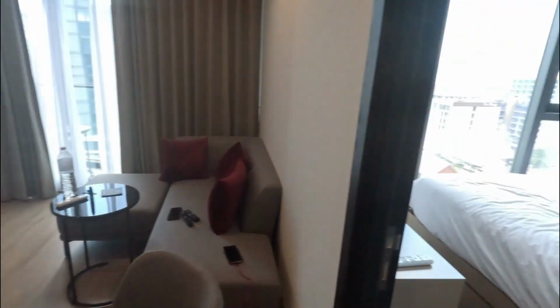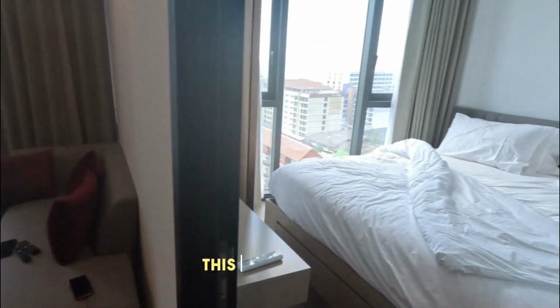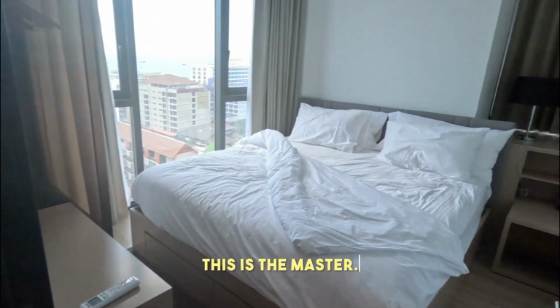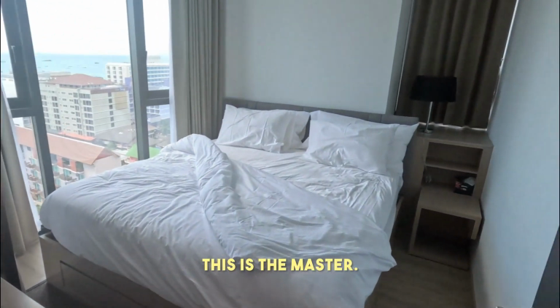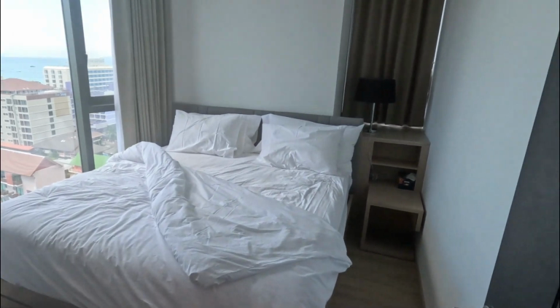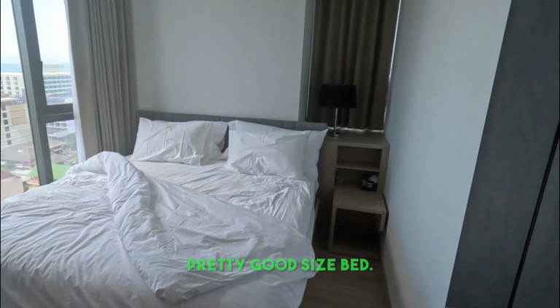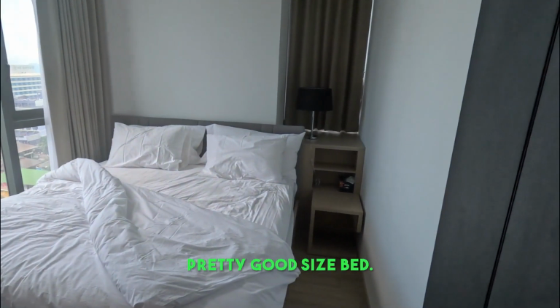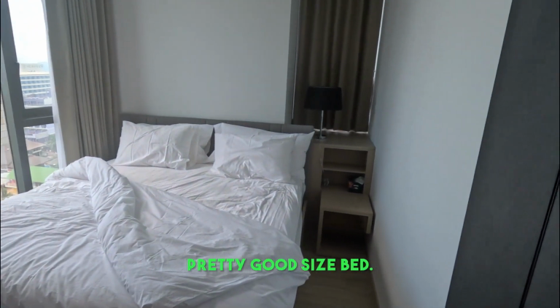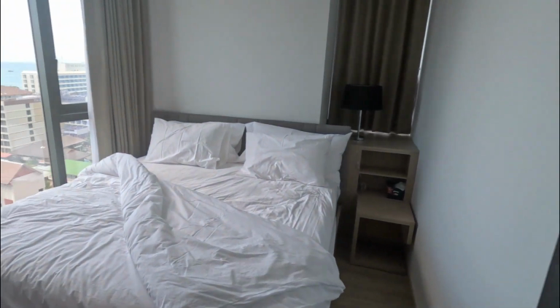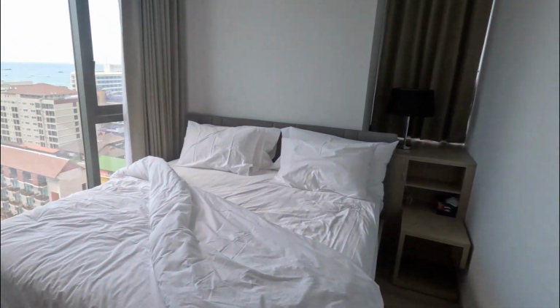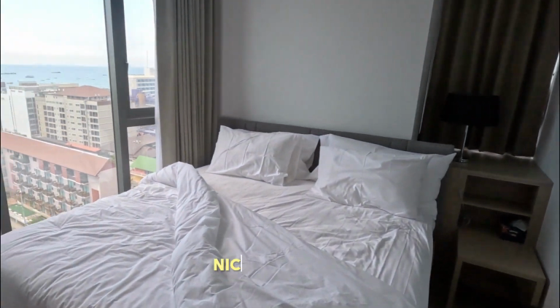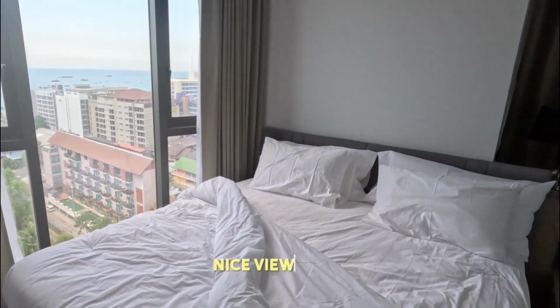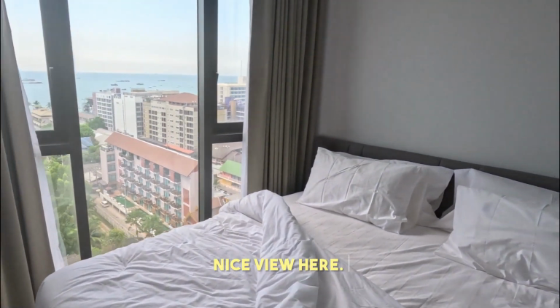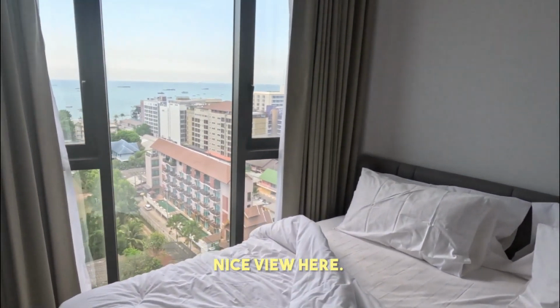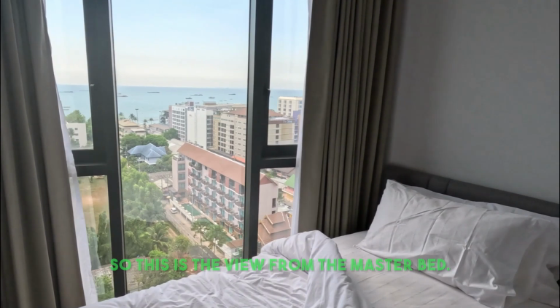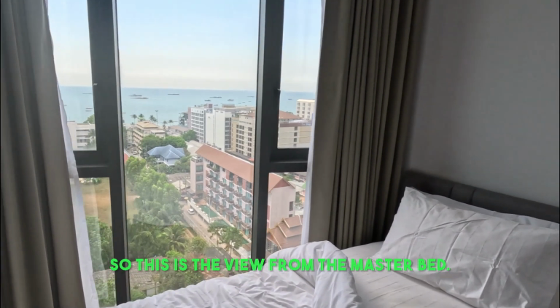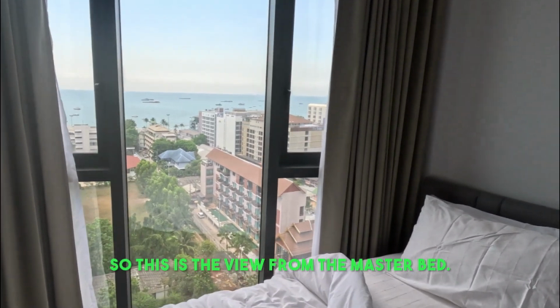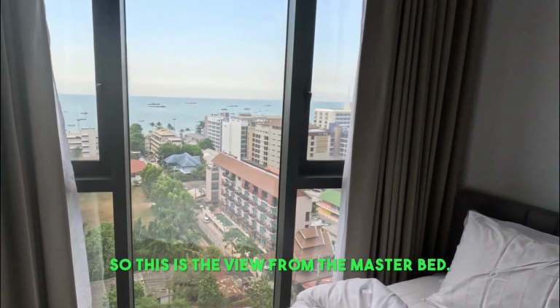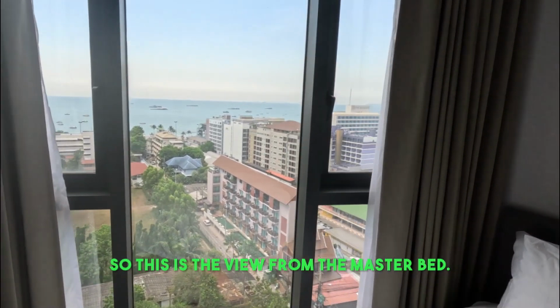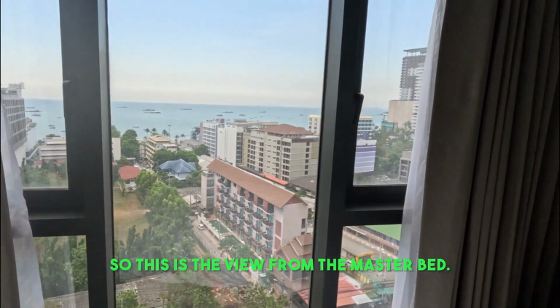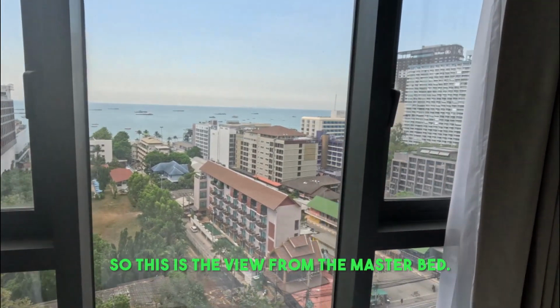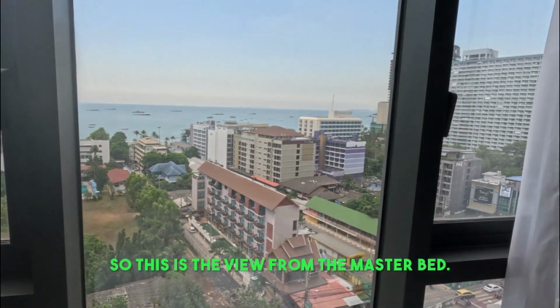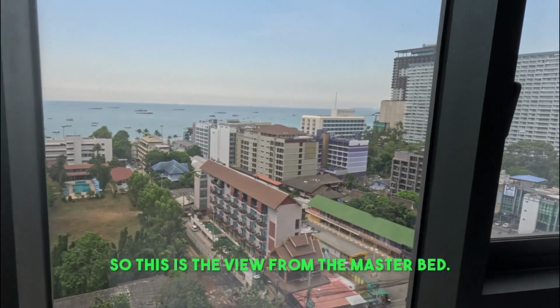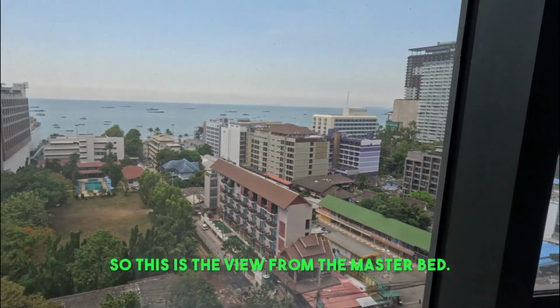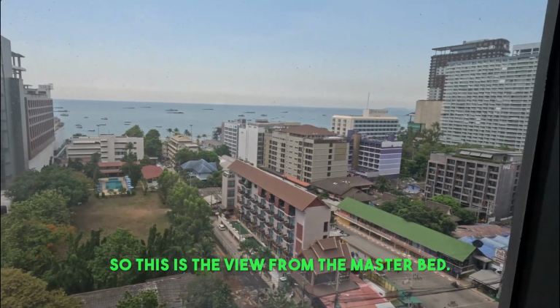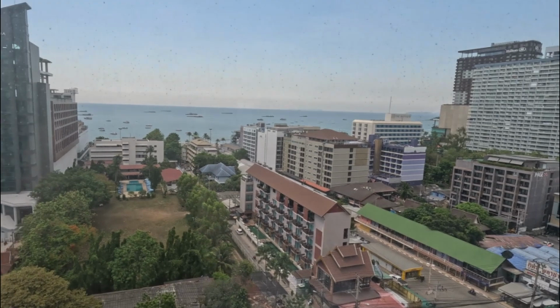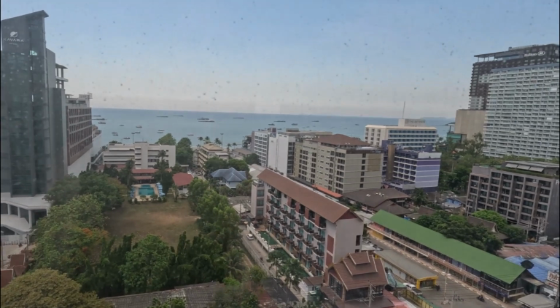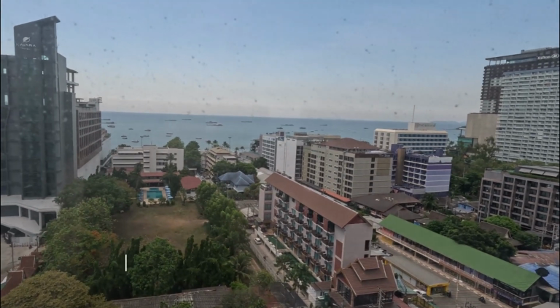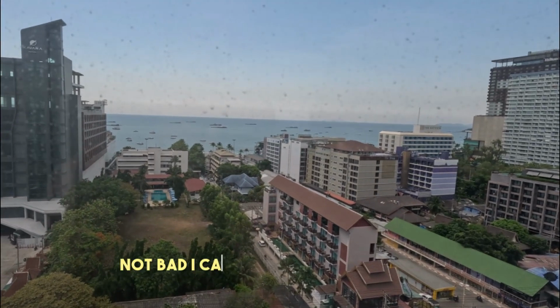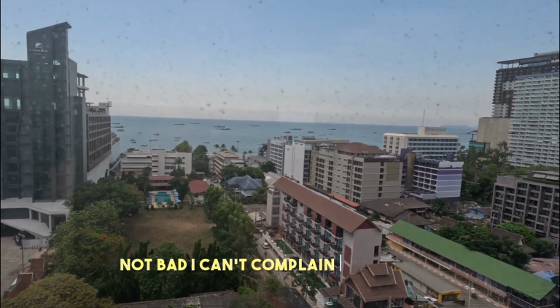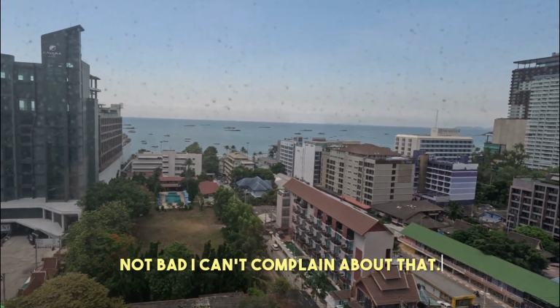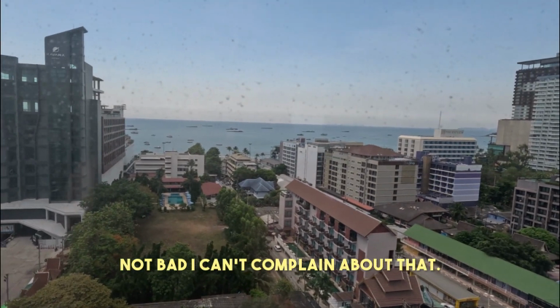Then we come around here to the right — this is the master. Pretty good size bed. Nice view here. So this is the view from the master bed. Not bad, I can't complain about that.